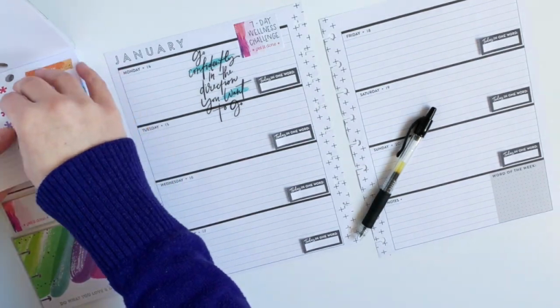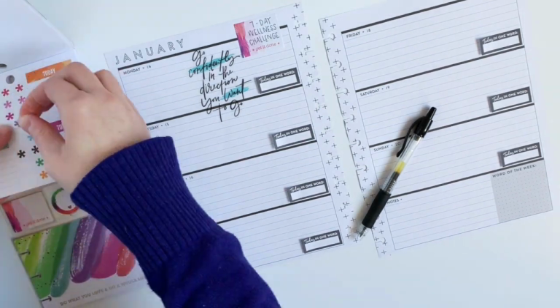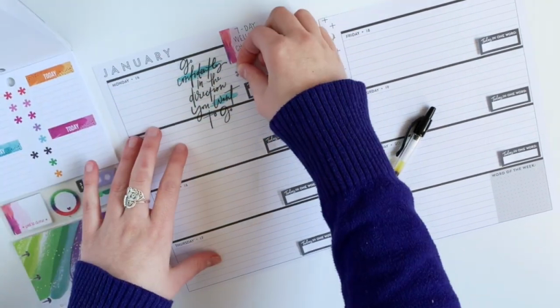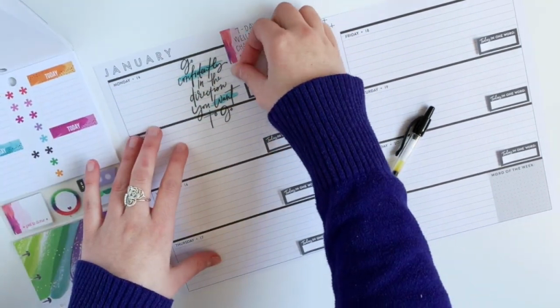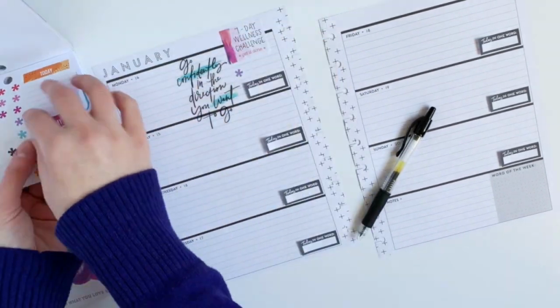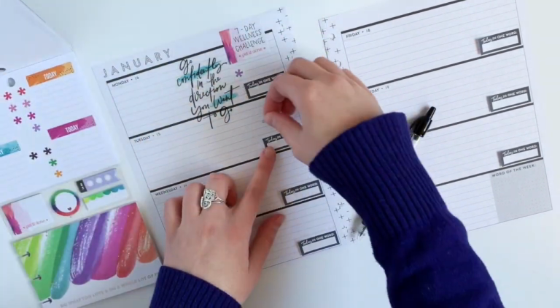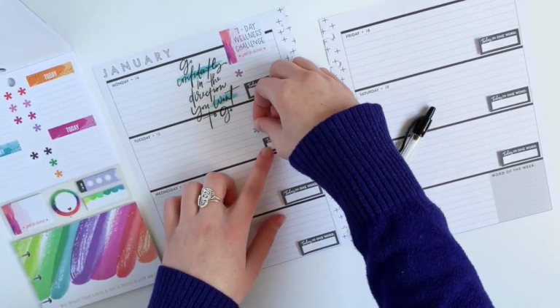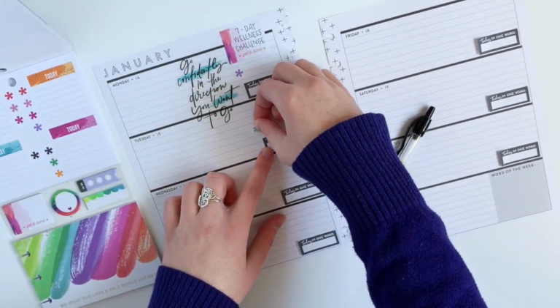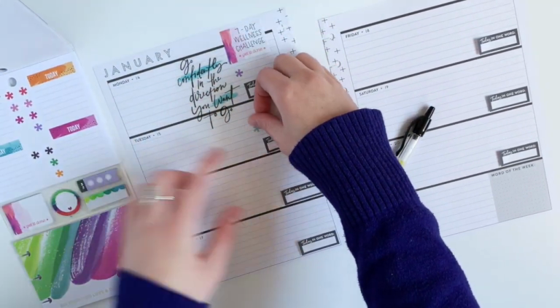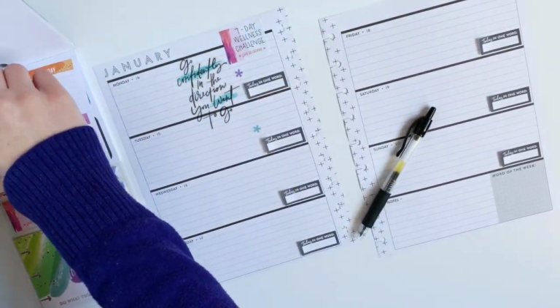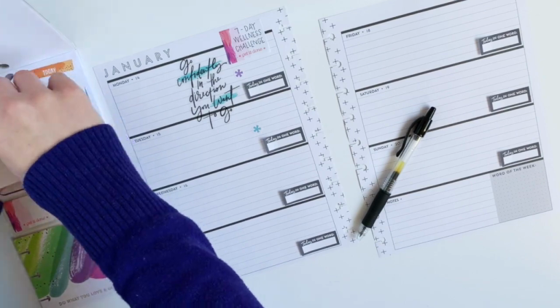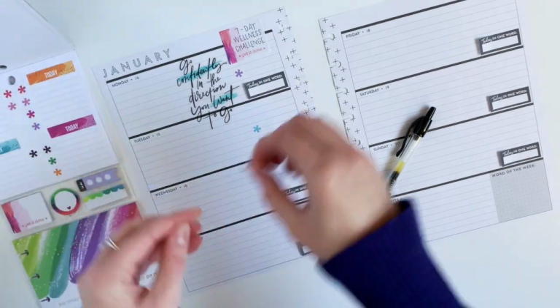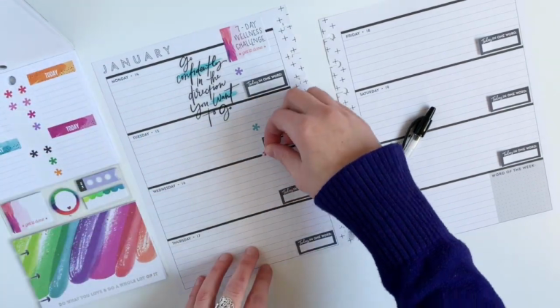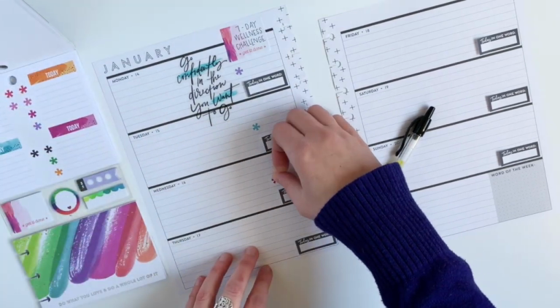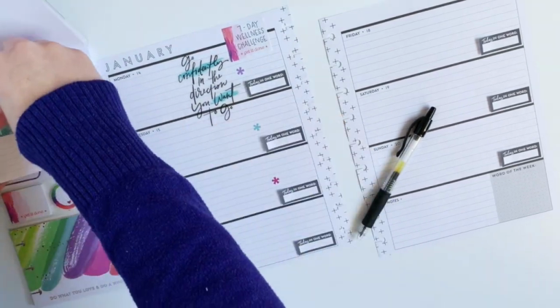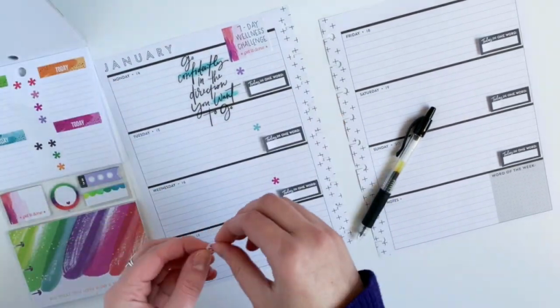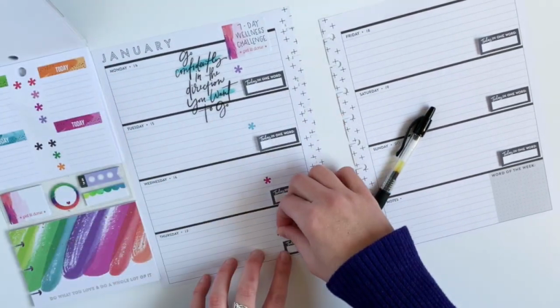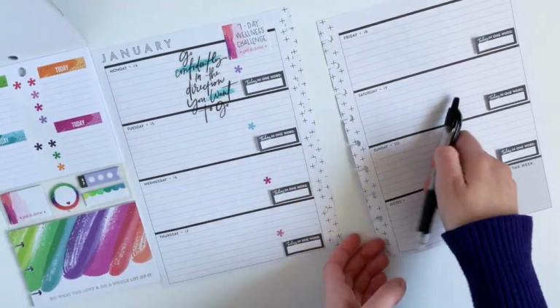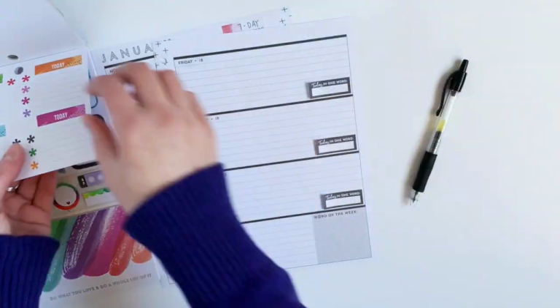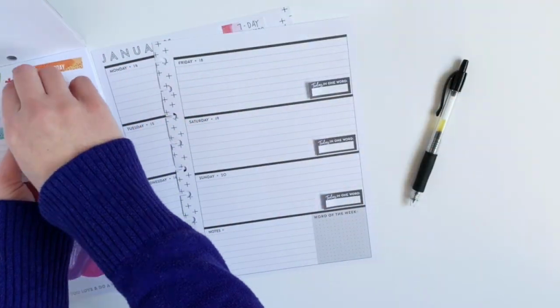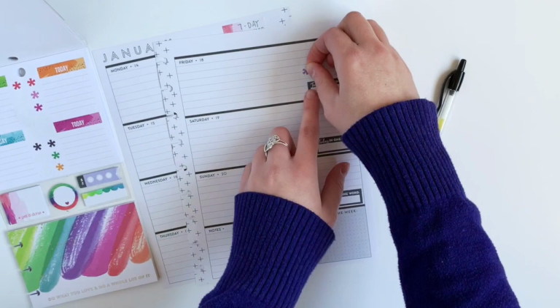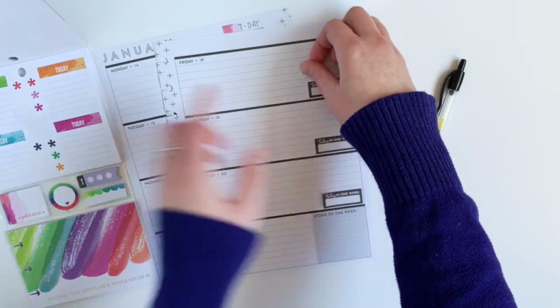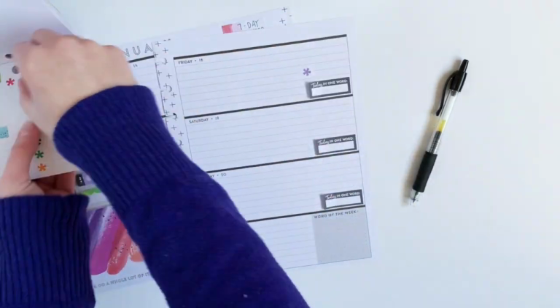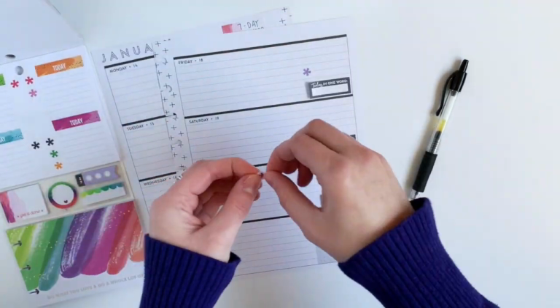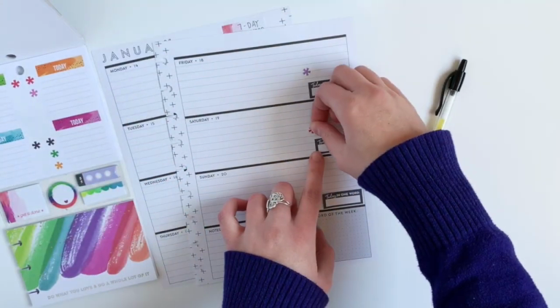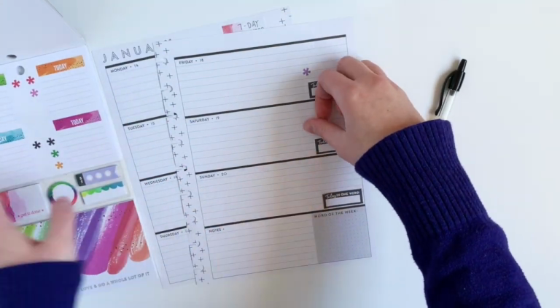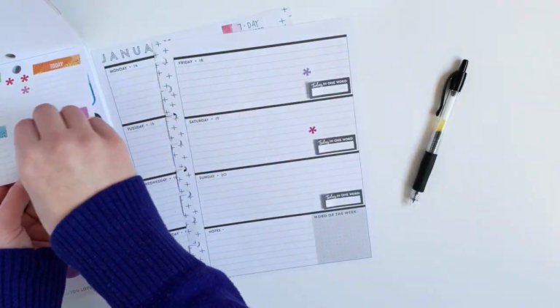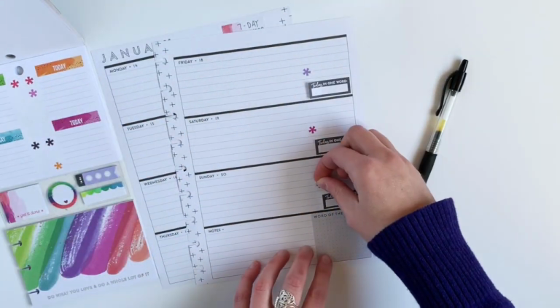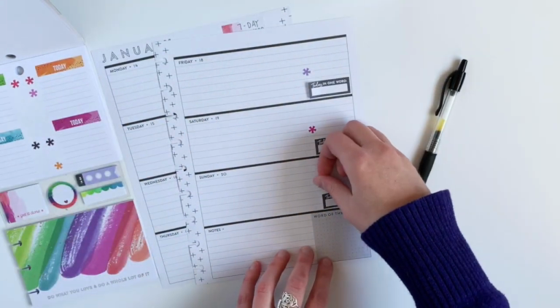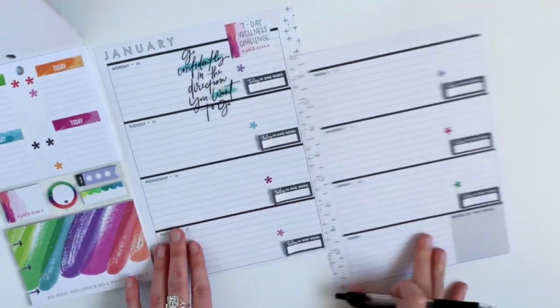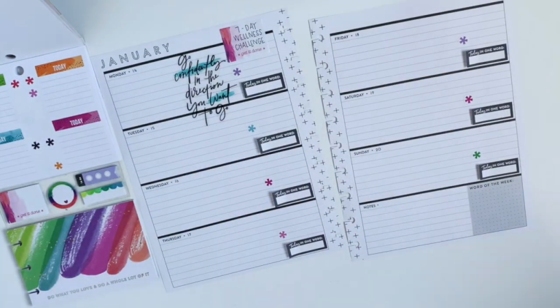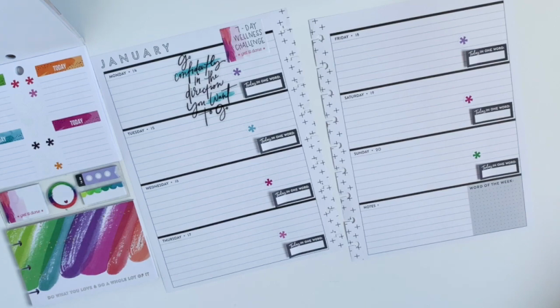I'm going to use these asterisk stickers, one on each day. And each day I'm going to write down a fun wellness activity to do, which I will share towards the end of this layout. I will write it all out for you so you can see what it looks like at the end.